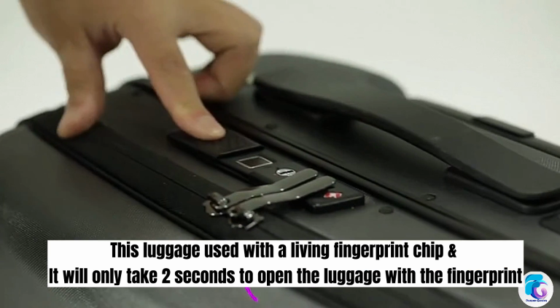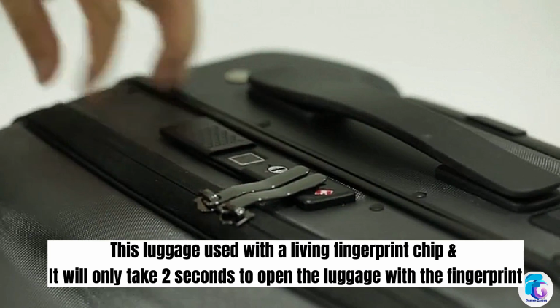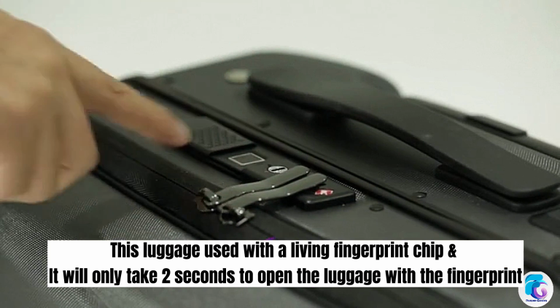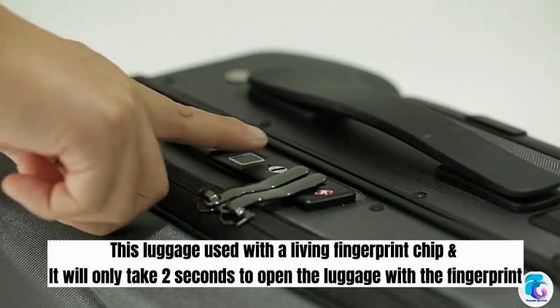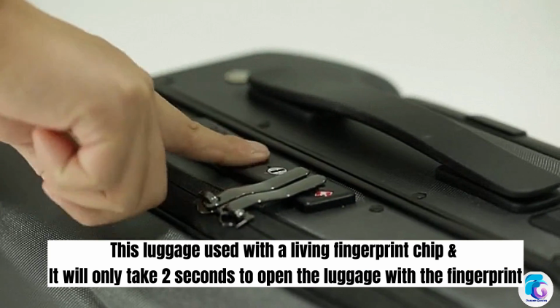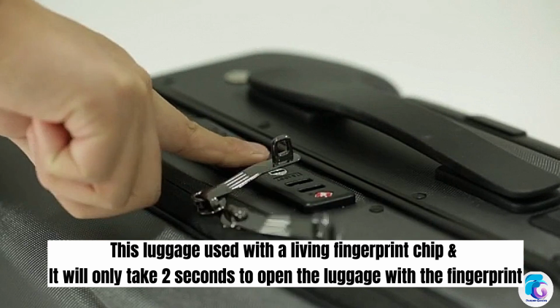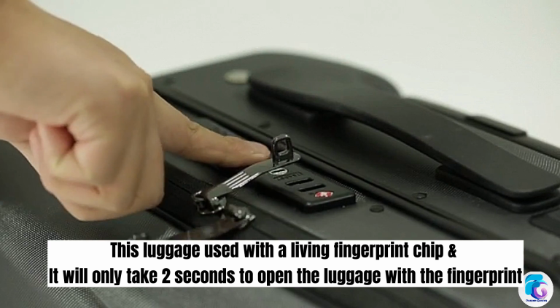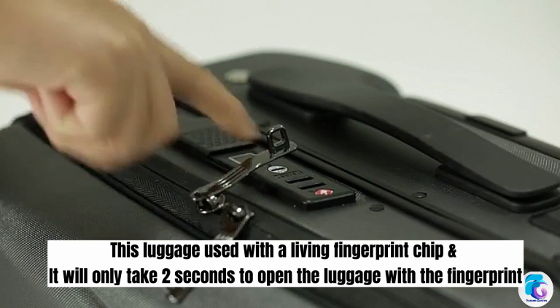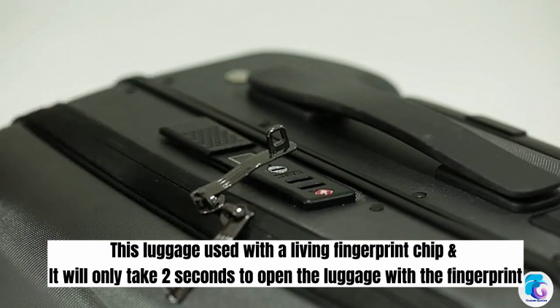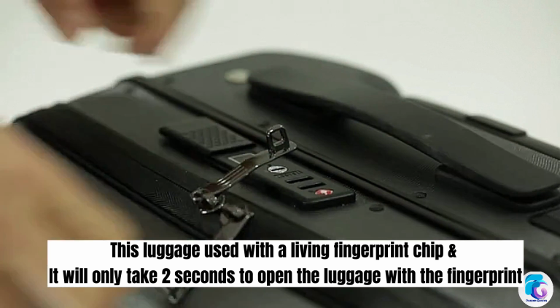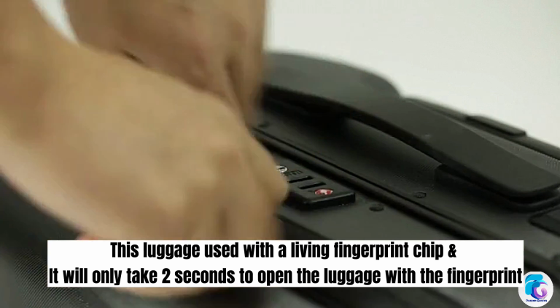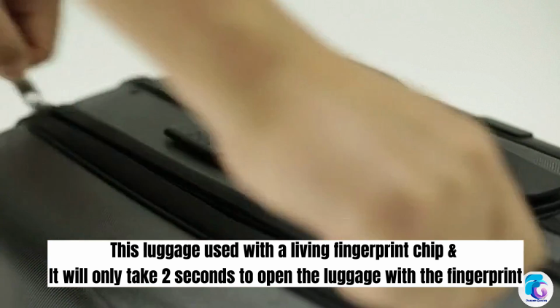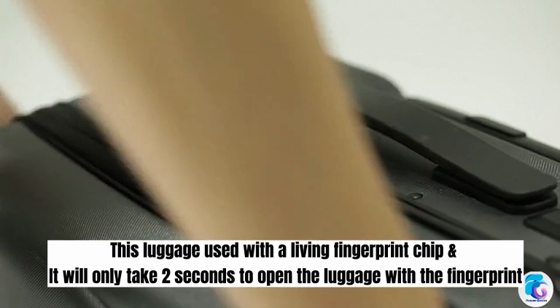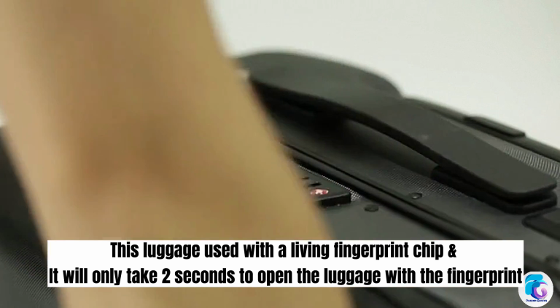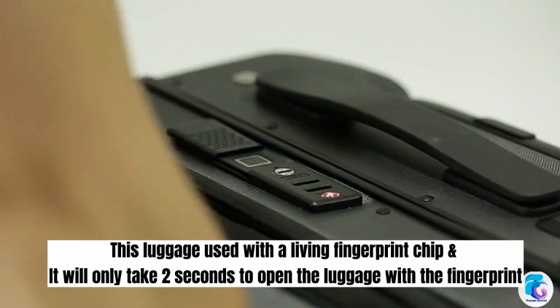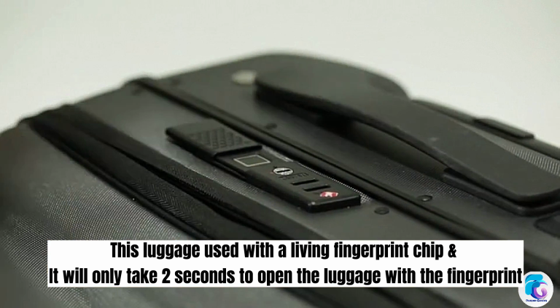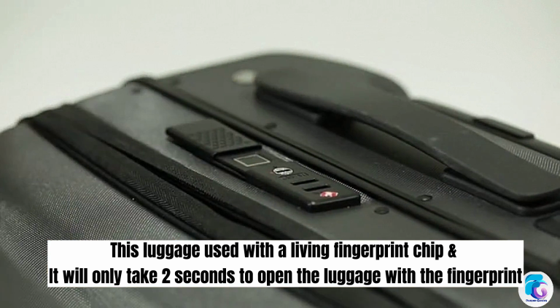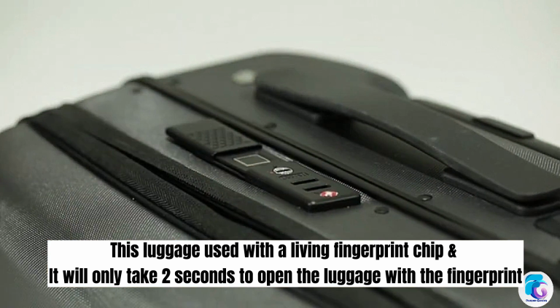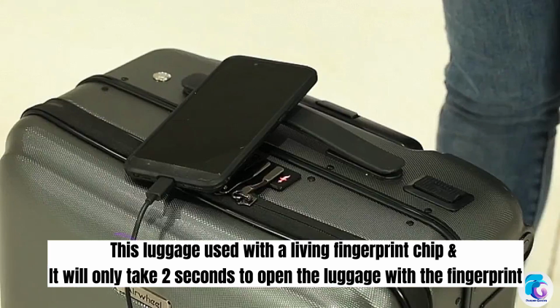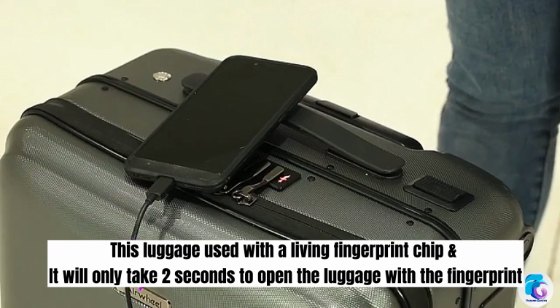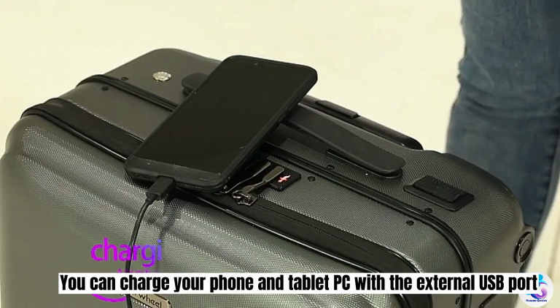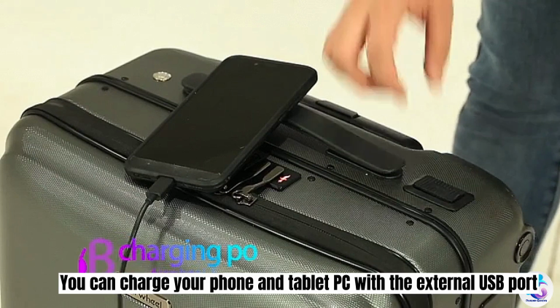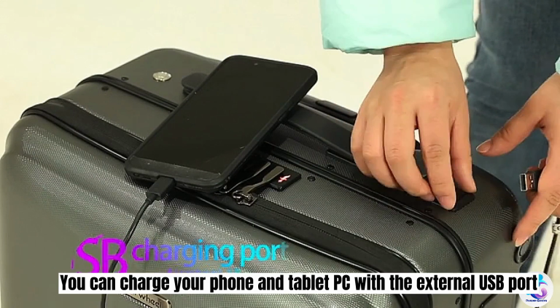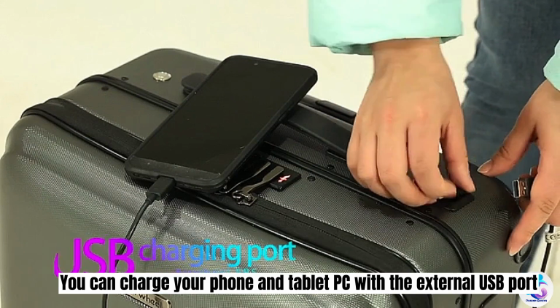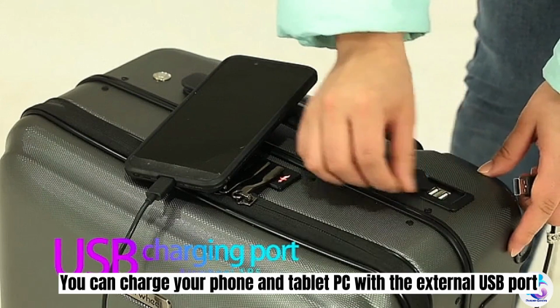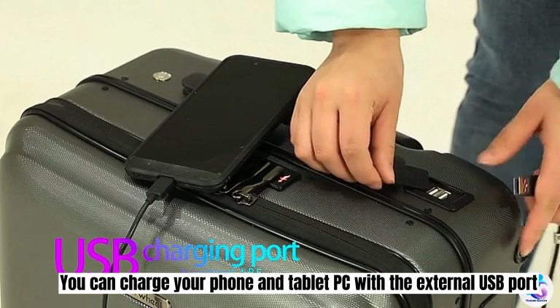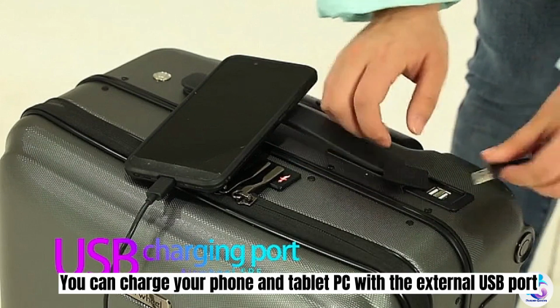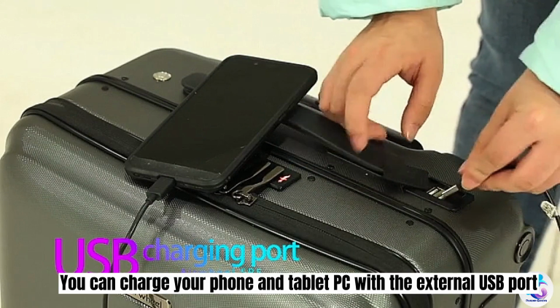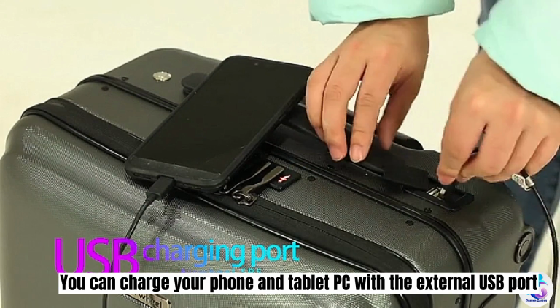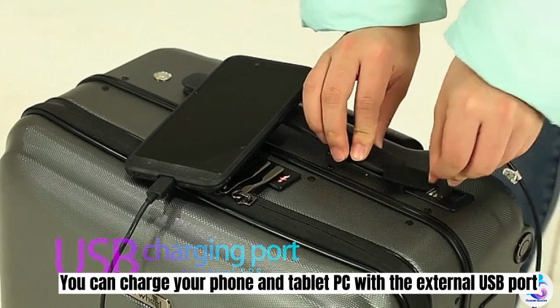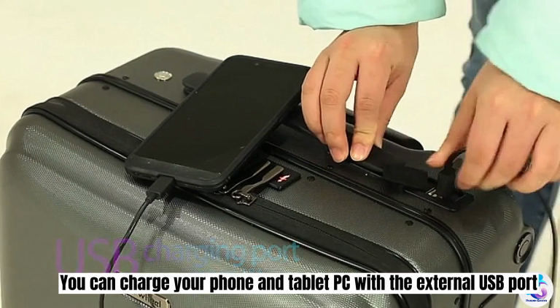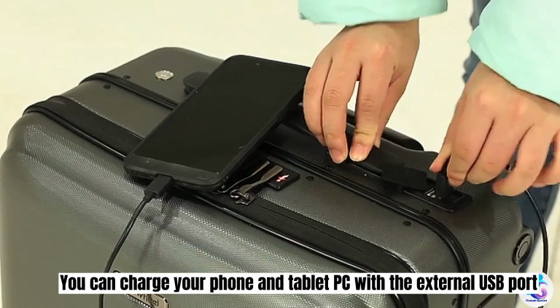This luggage uses a living fingerprint chip, and it will only take two seconds to open the luggage with your fingerprint. You can also charge your phone and tablet PC with the external USB port.